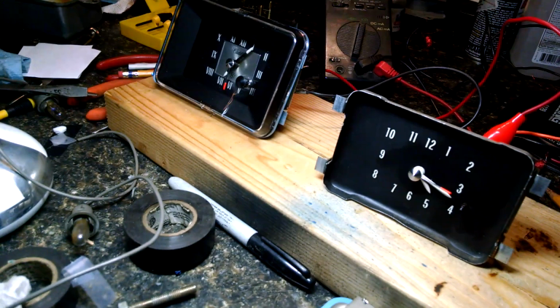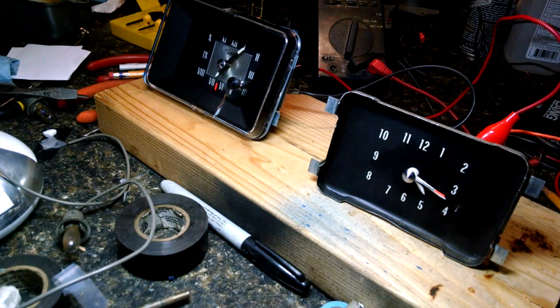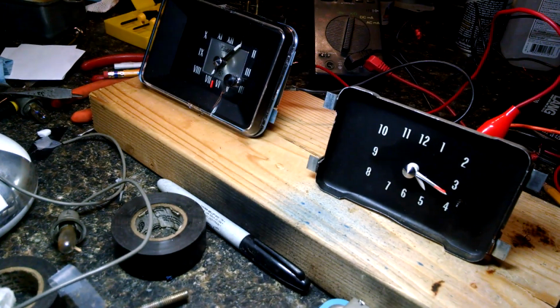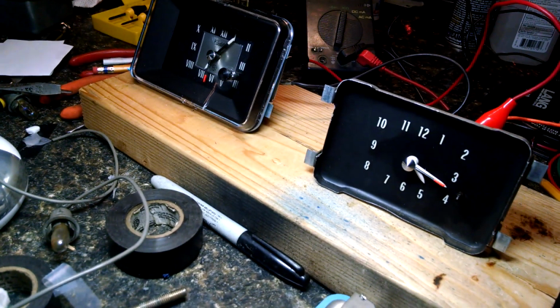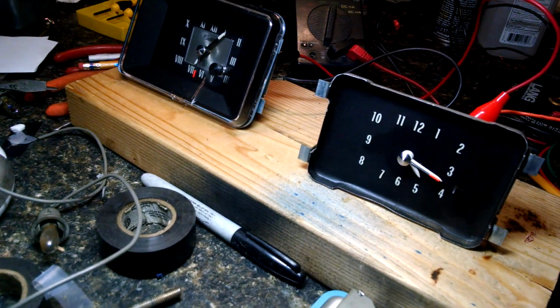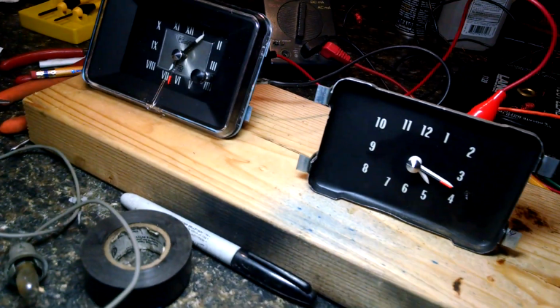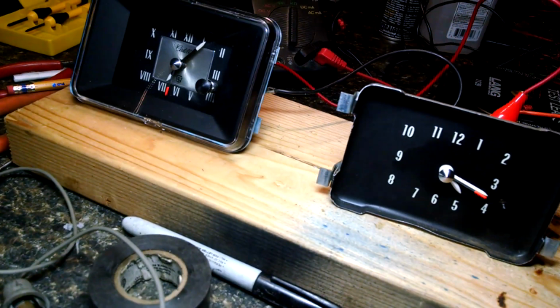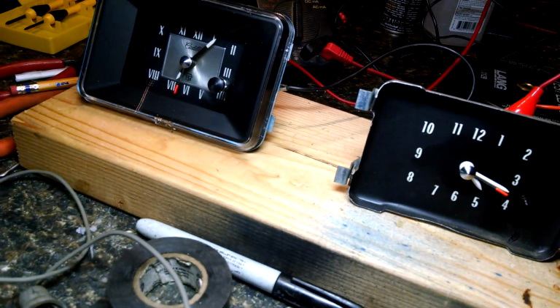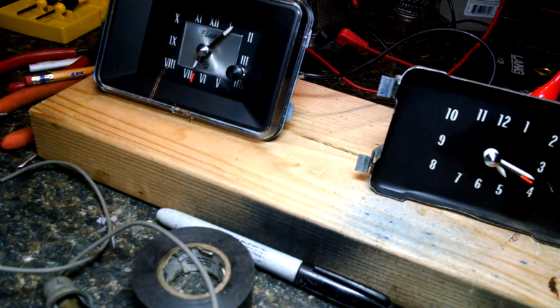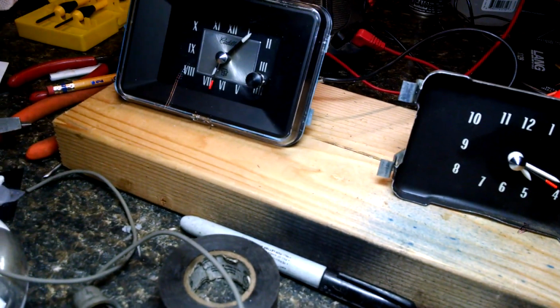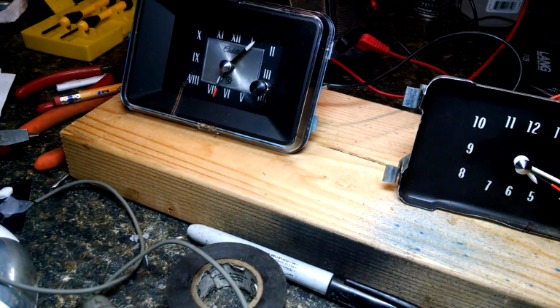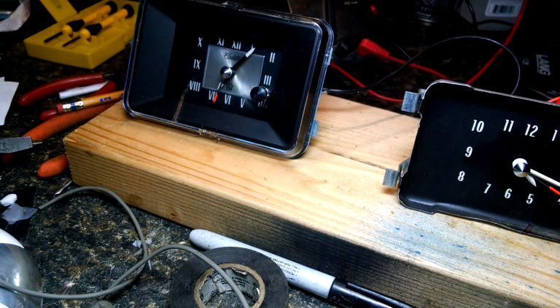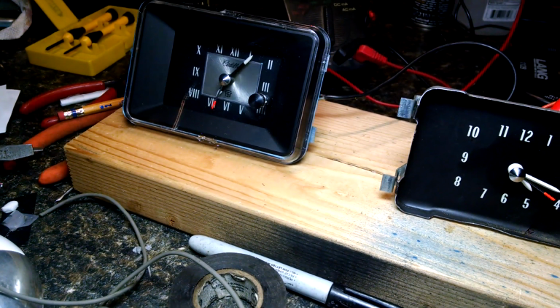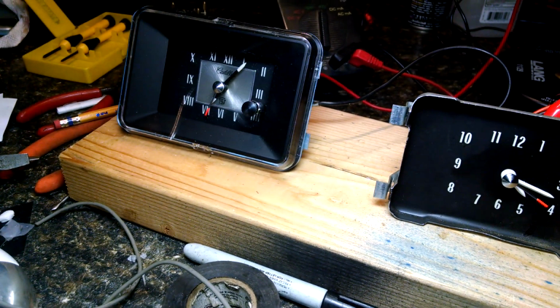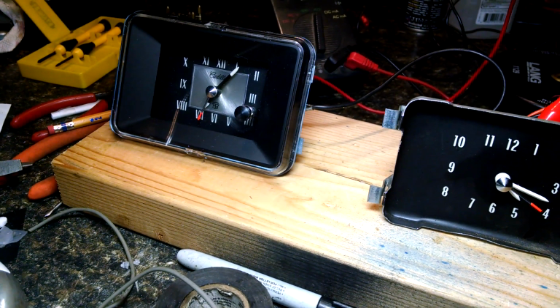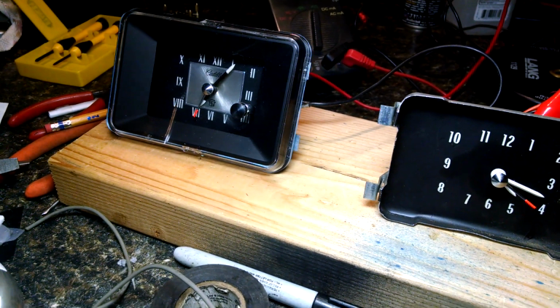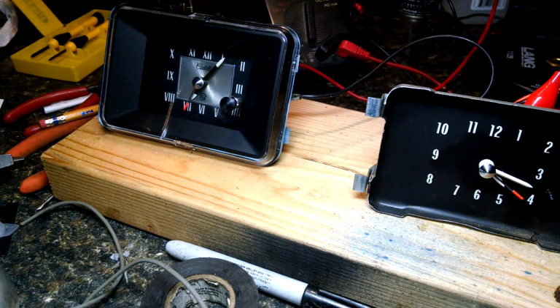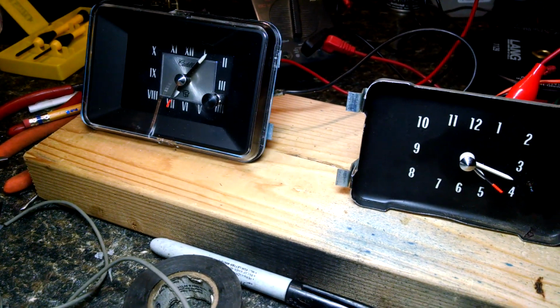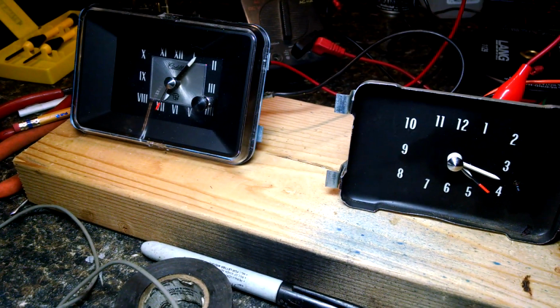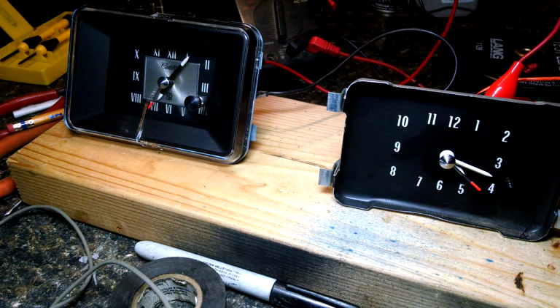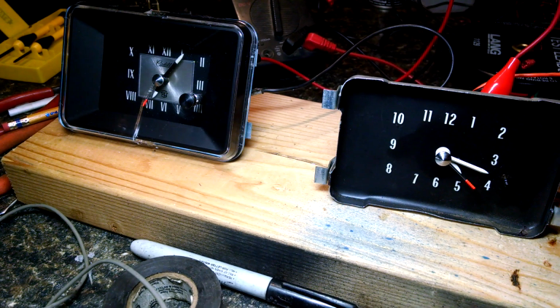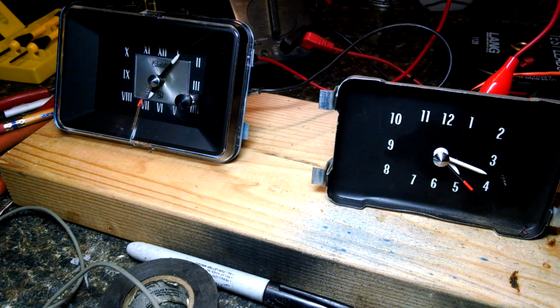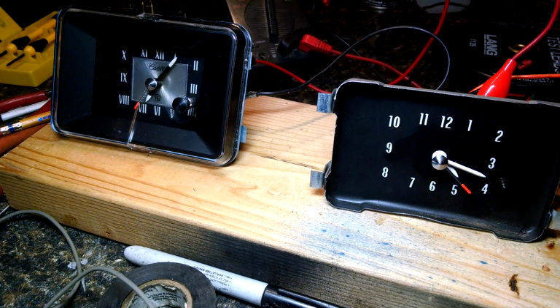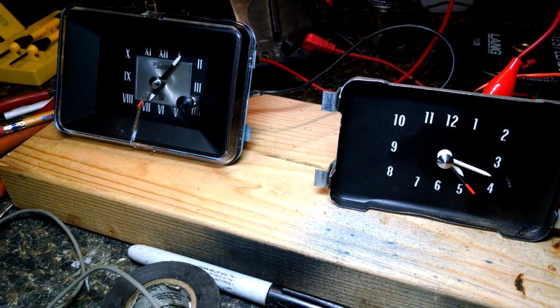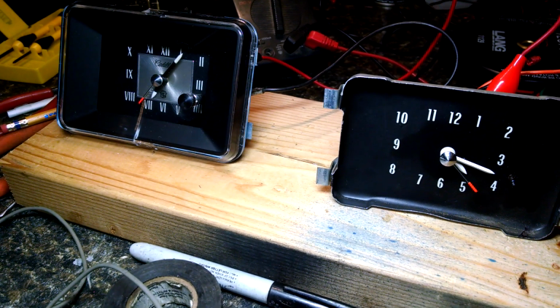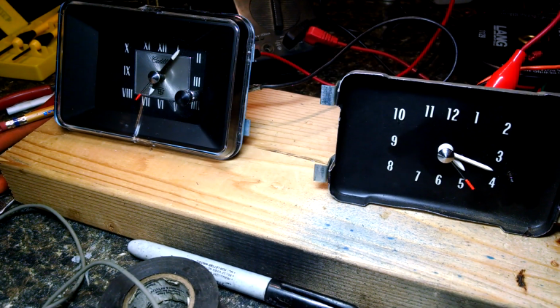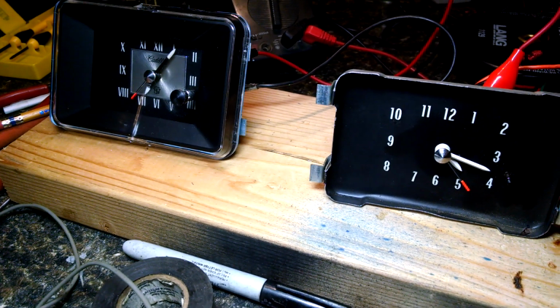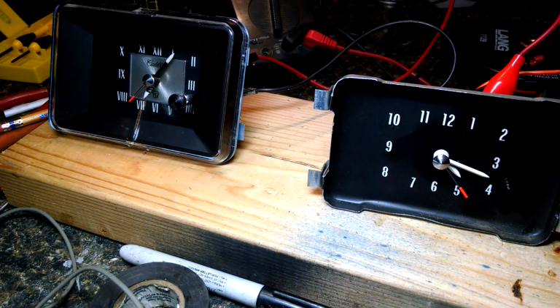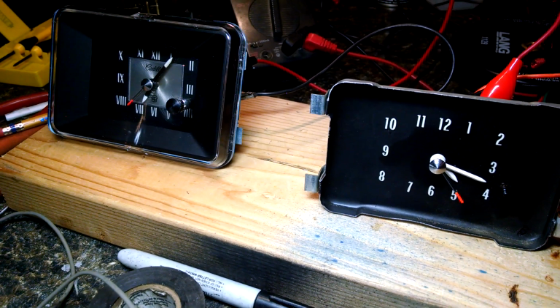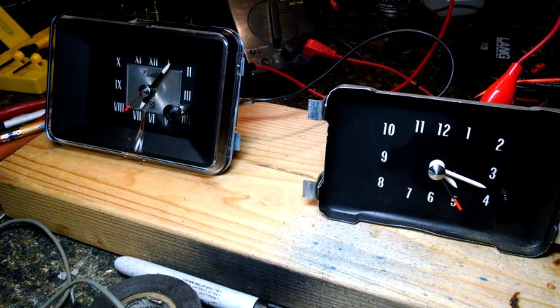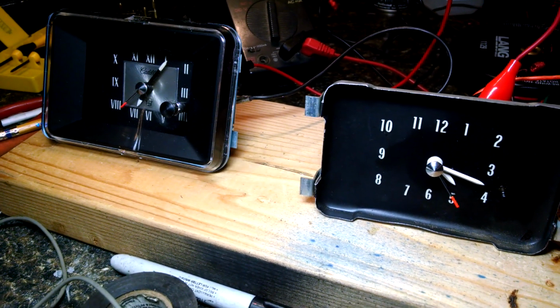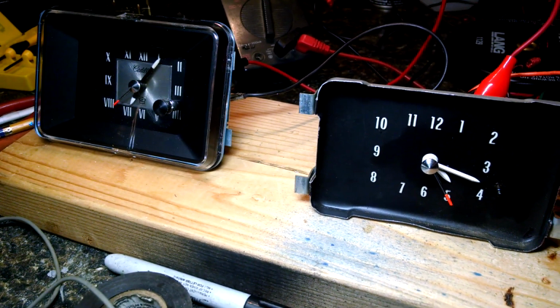I have two clocks undergoing long-term tests. They're both running. You can see the sweep second hand. You can hear the clicking.